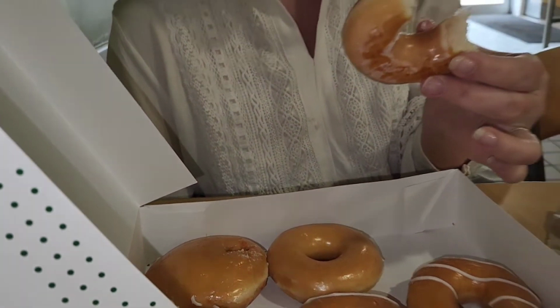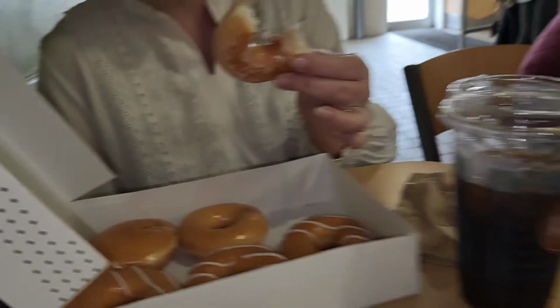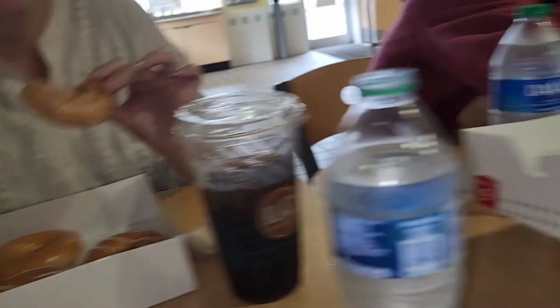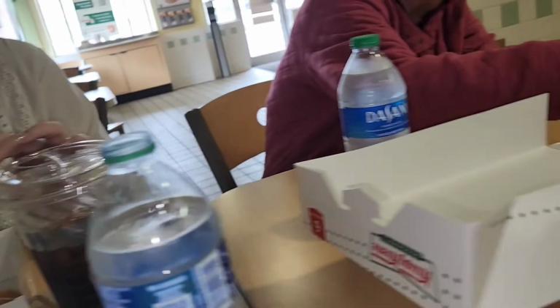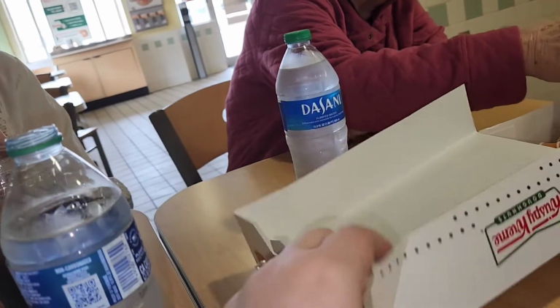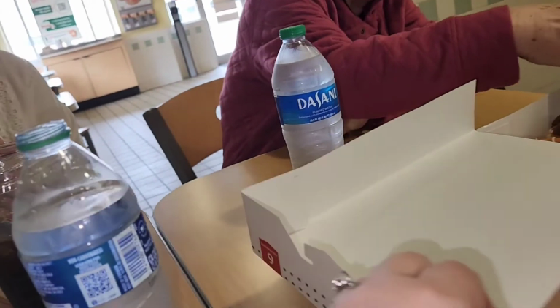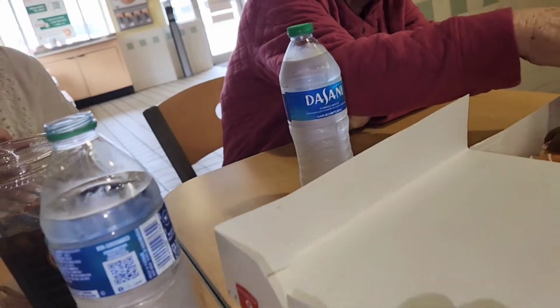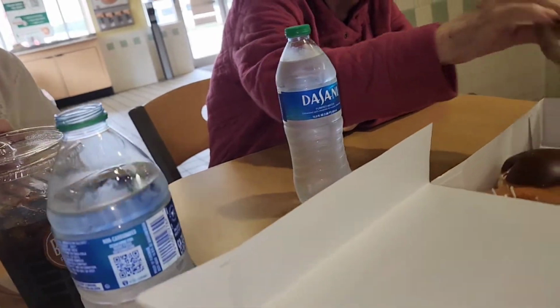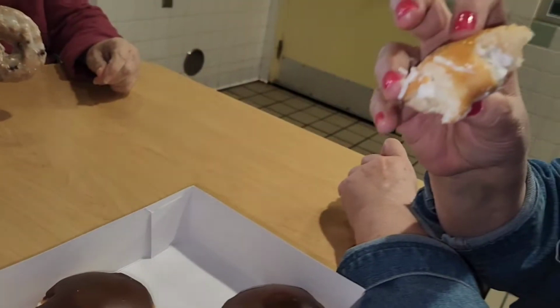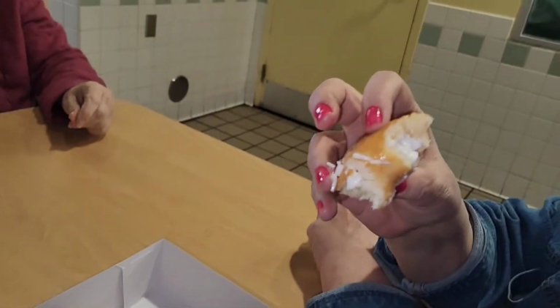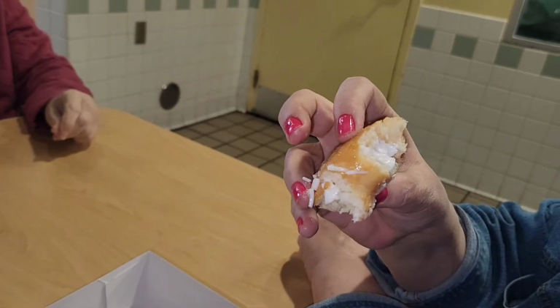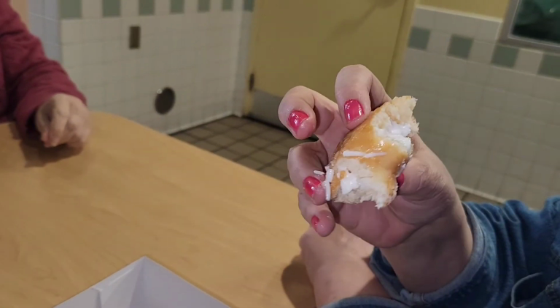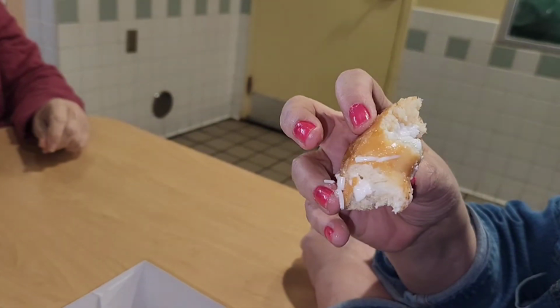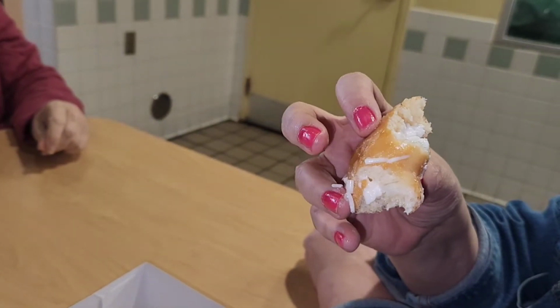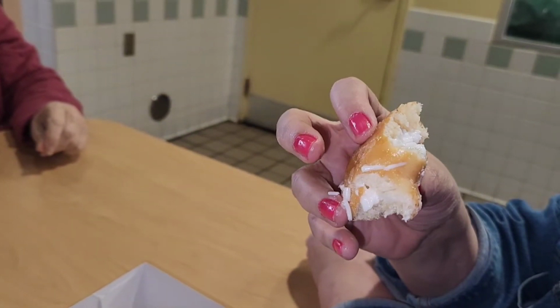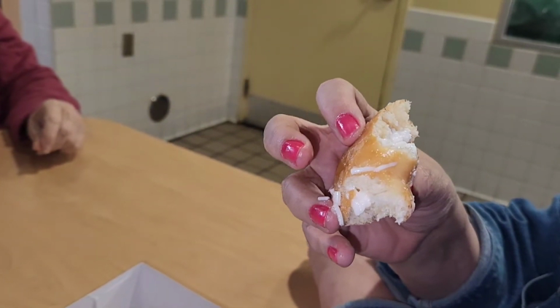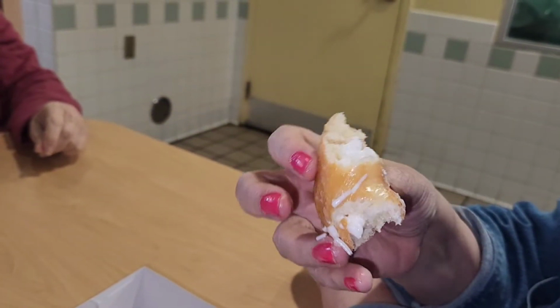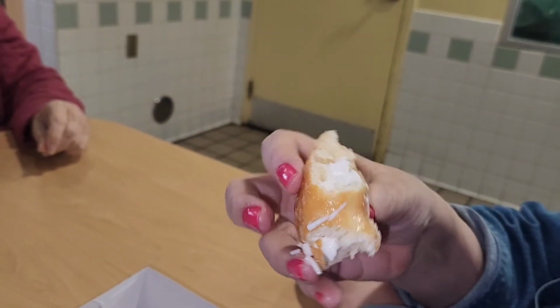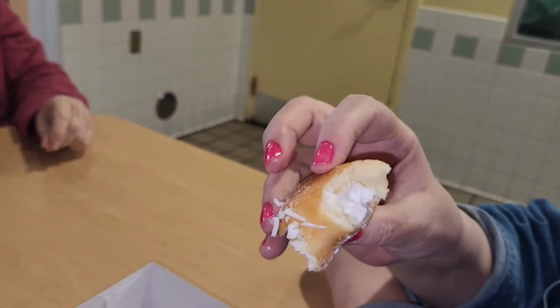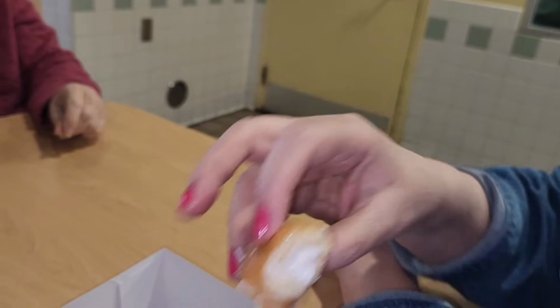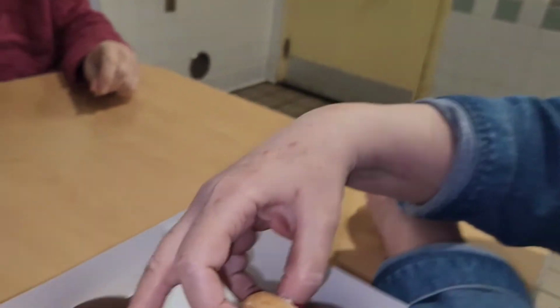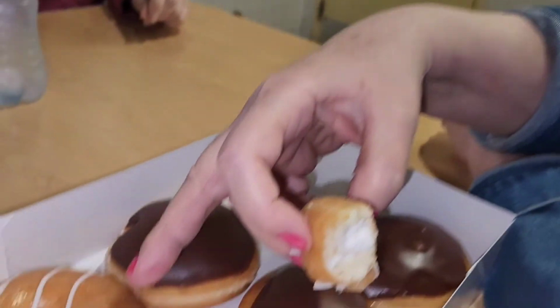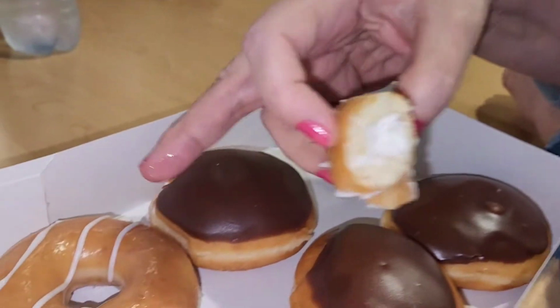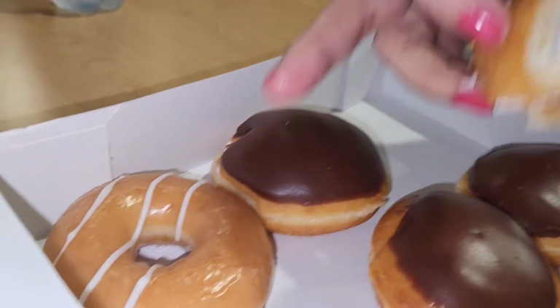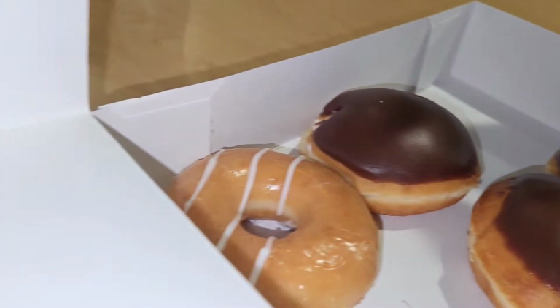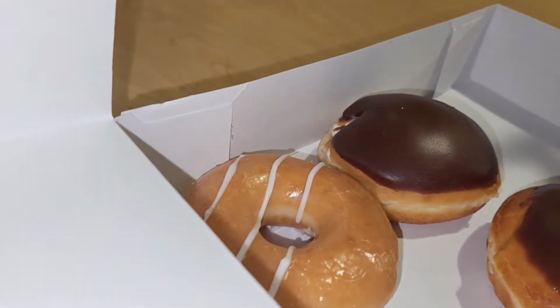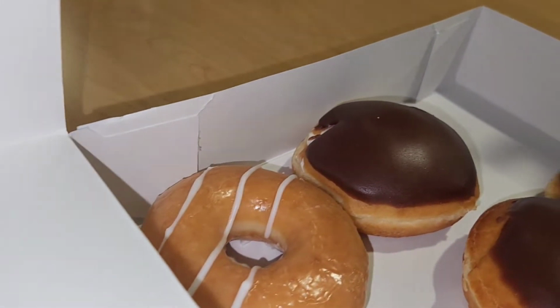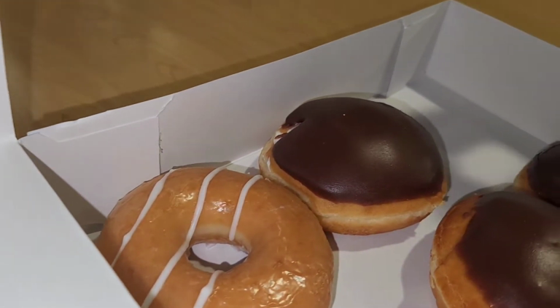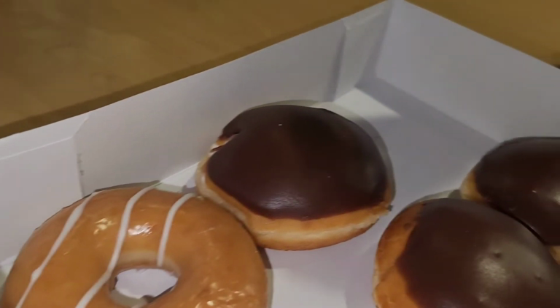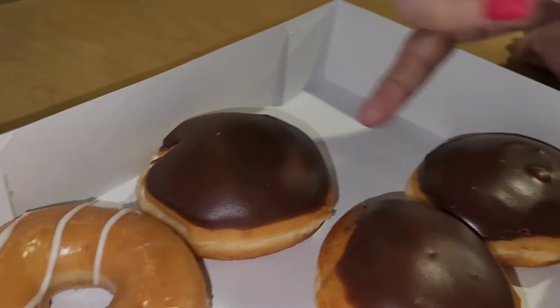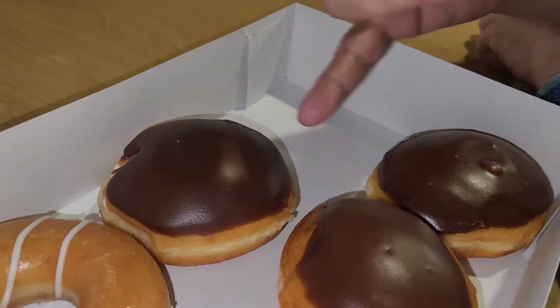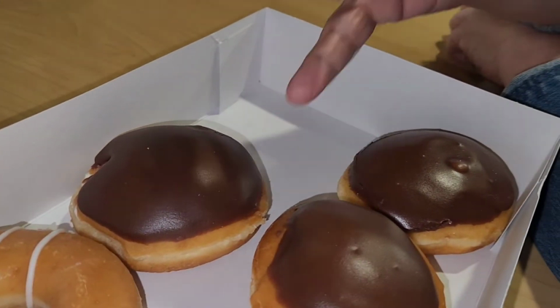What did you guys get over here? It's so good — it went bye-byes real quick. It's cream filled glazed. Oh, okay, it's very good. These are cream filled chocolate.